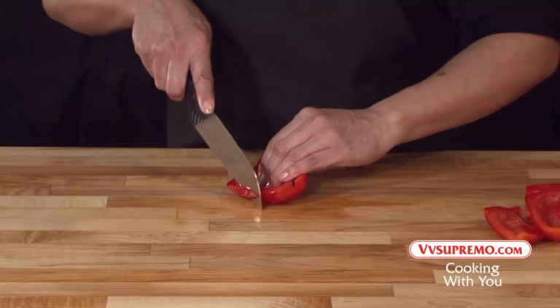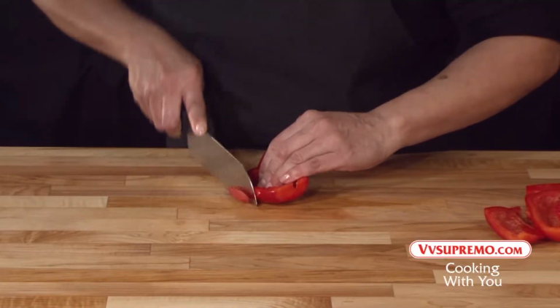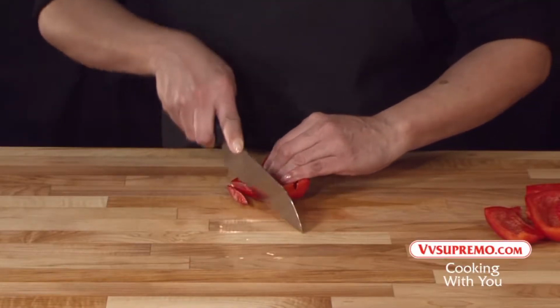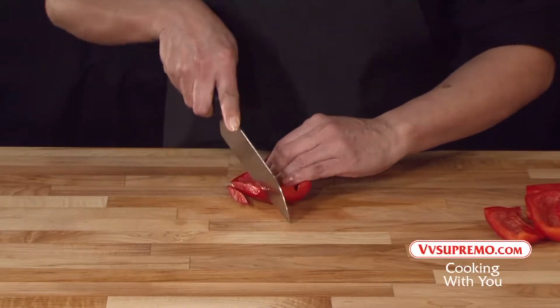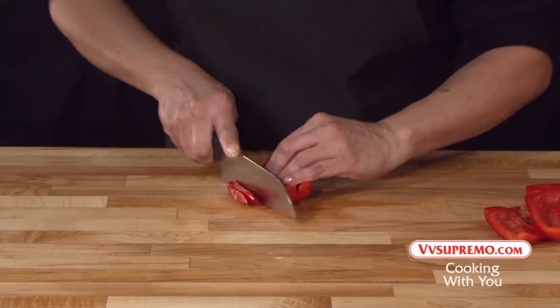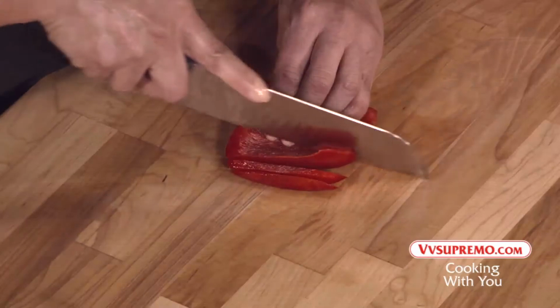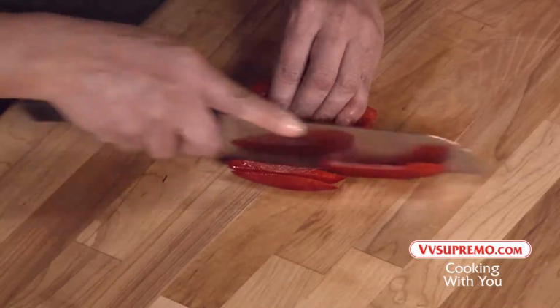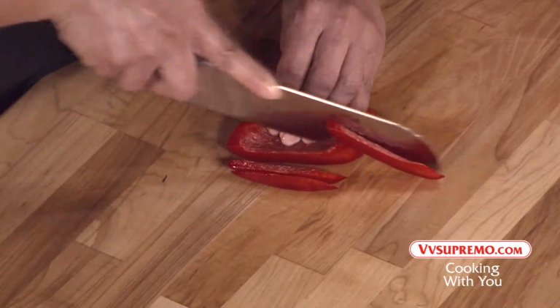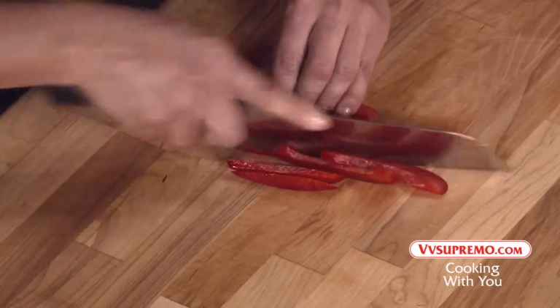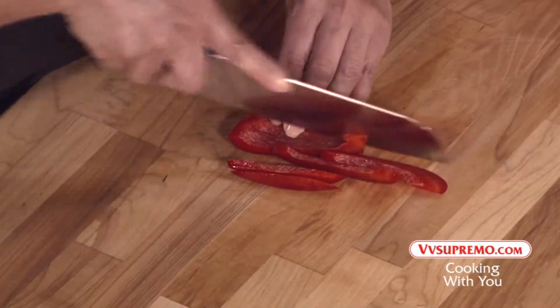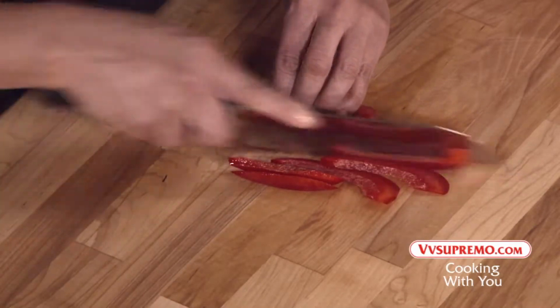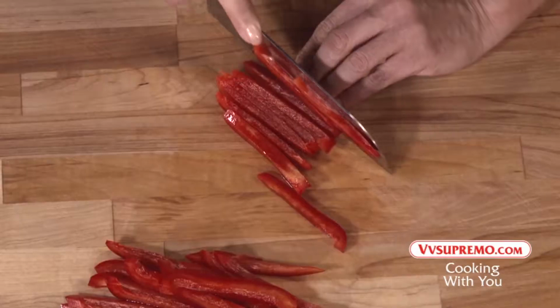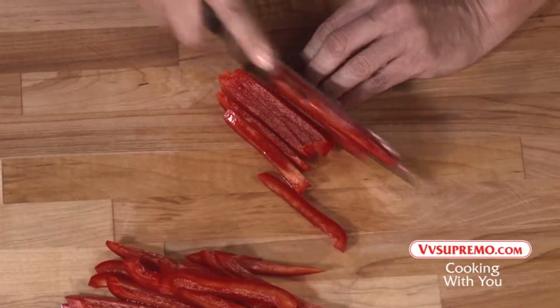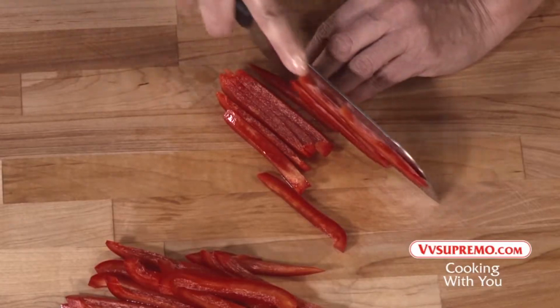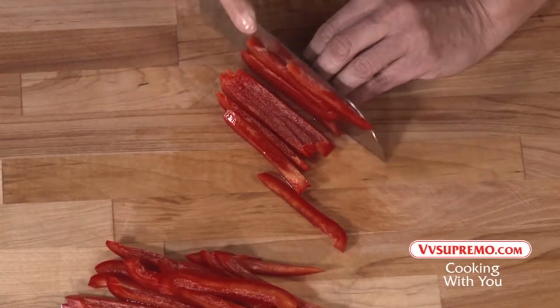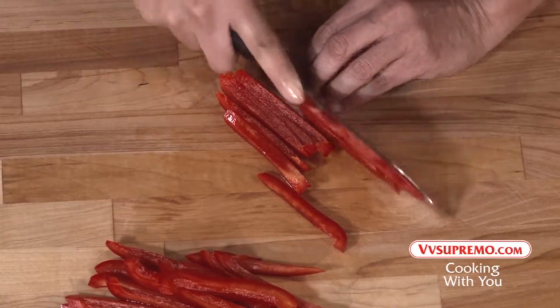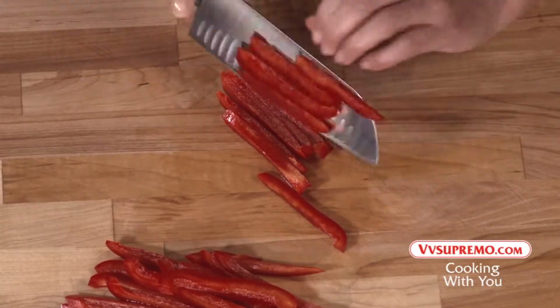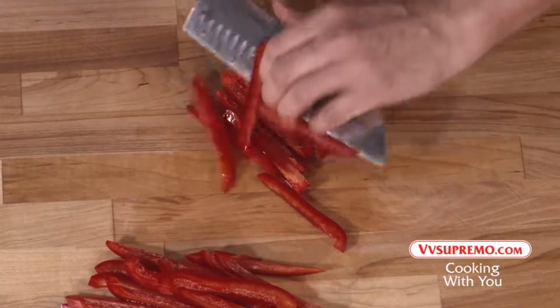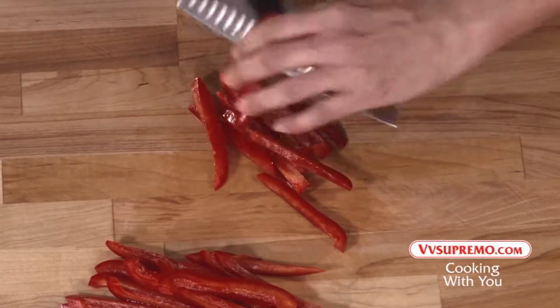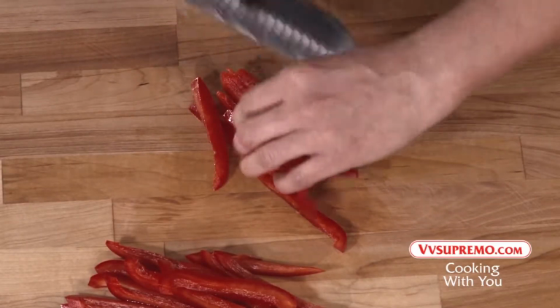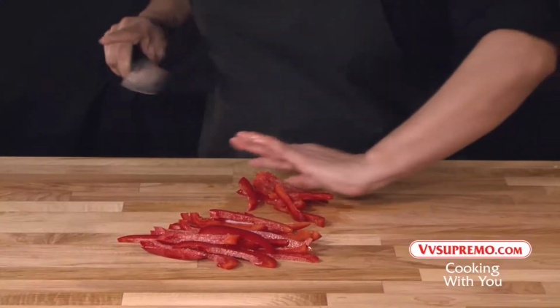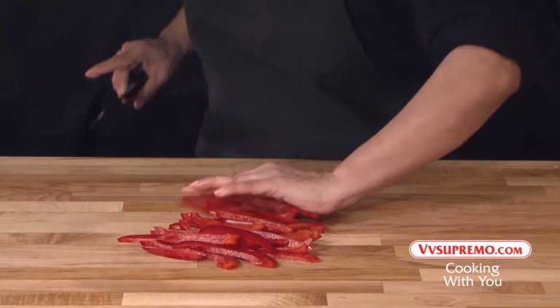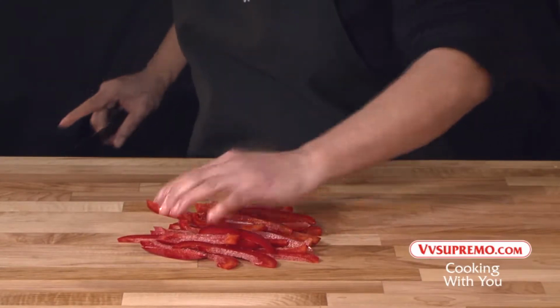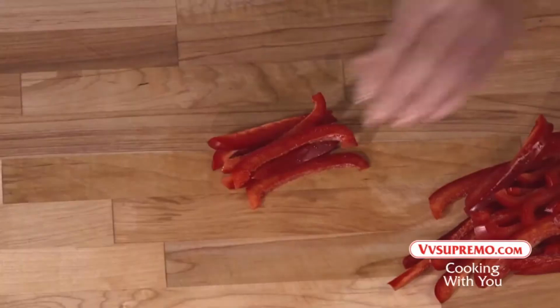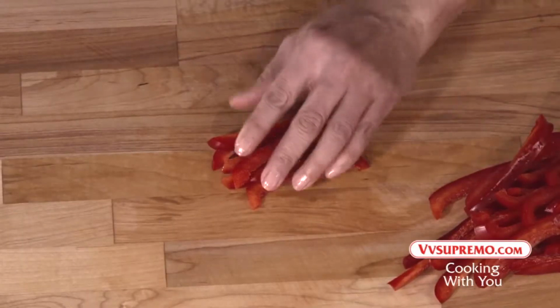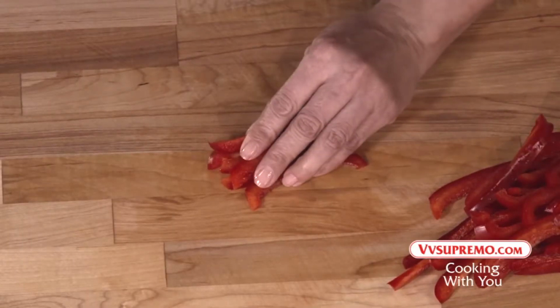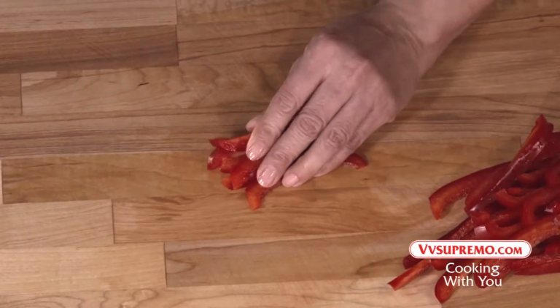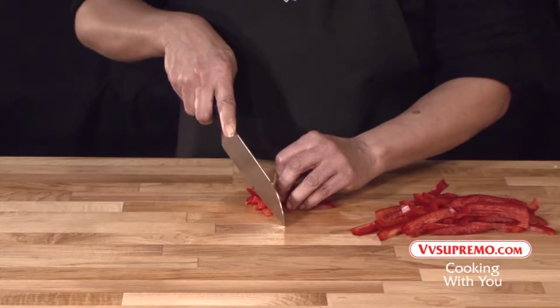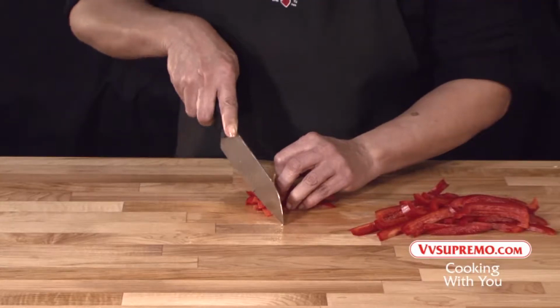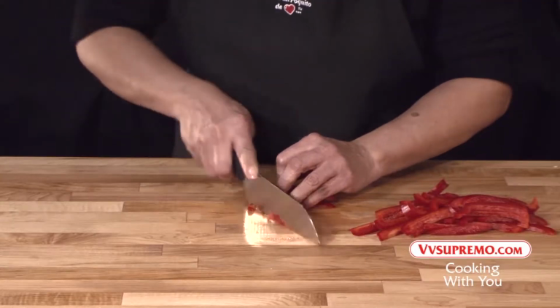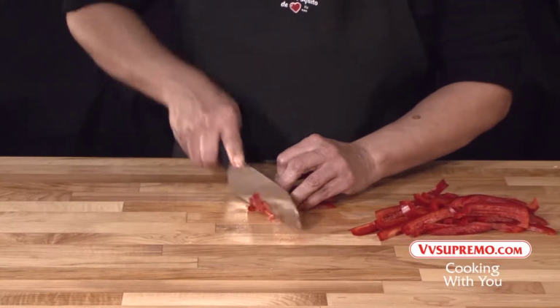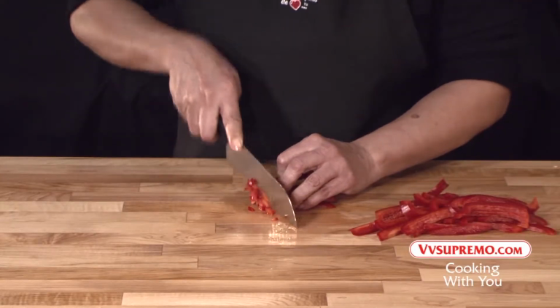It is important that you use a well-sharpened knife with a circular cutting motion, allowing the knife to do the work. Line up the slices to dice into small cubes.